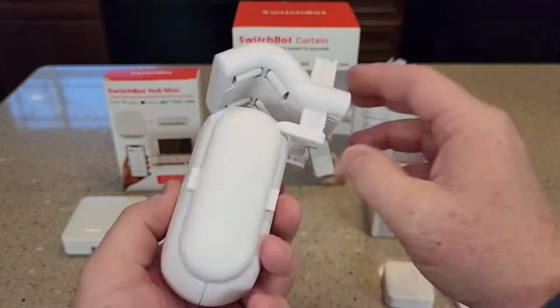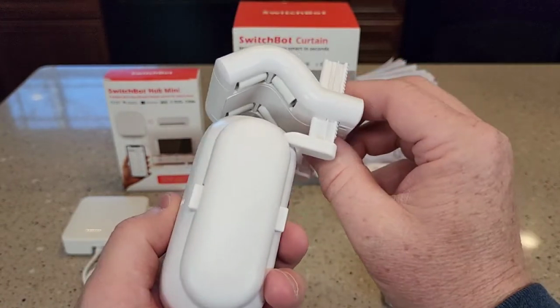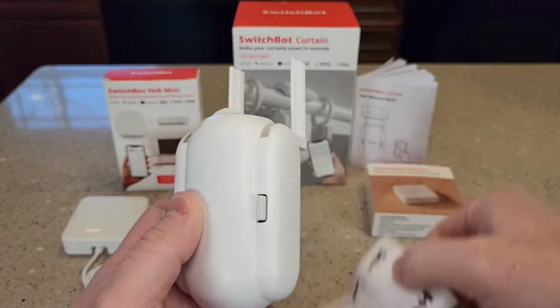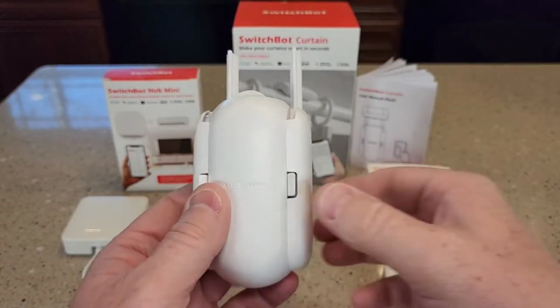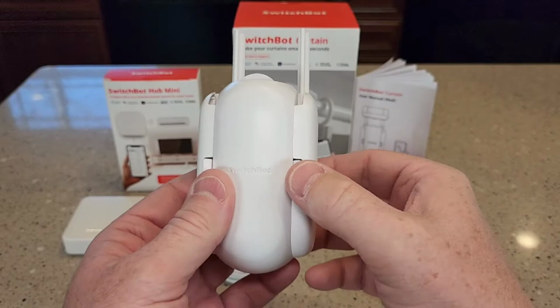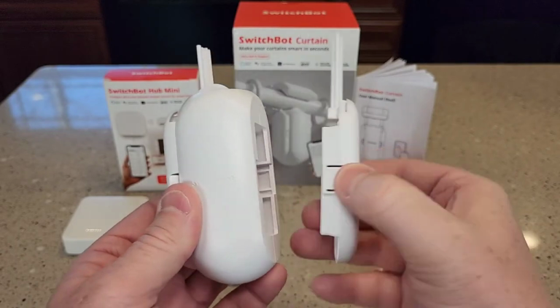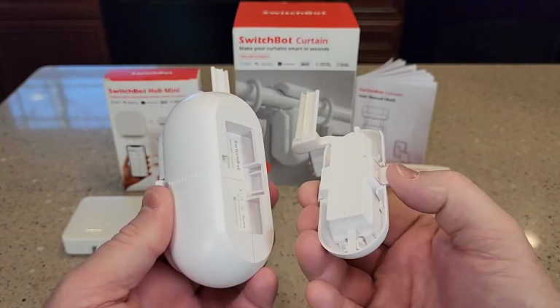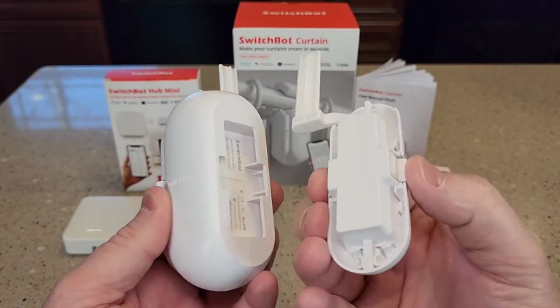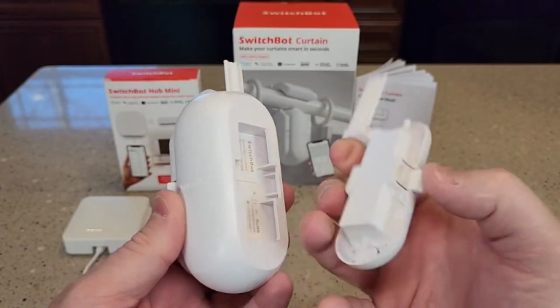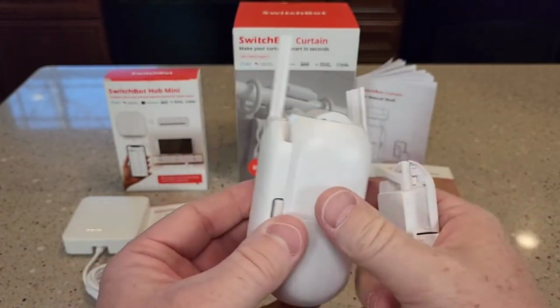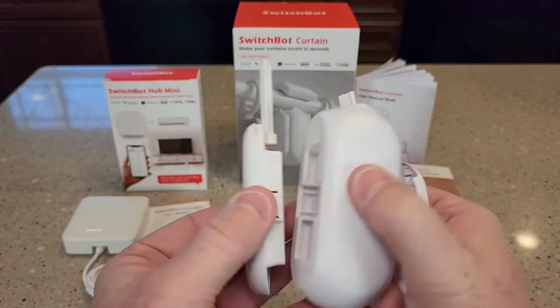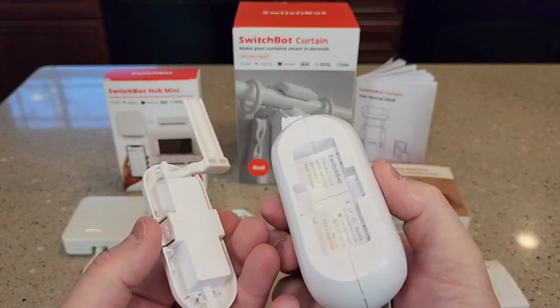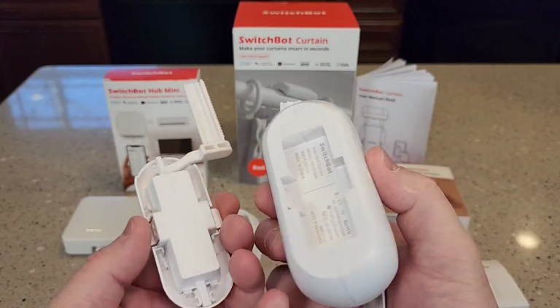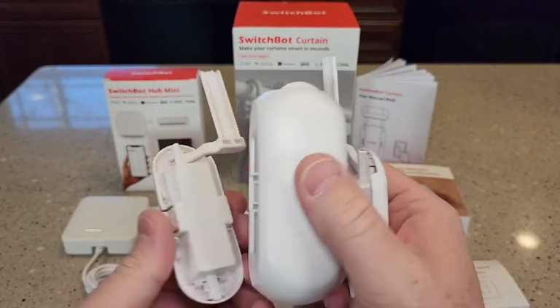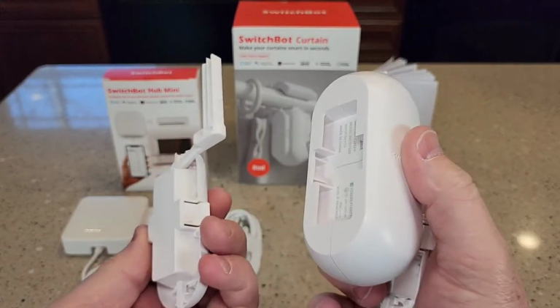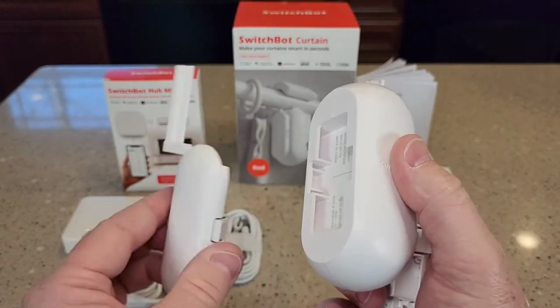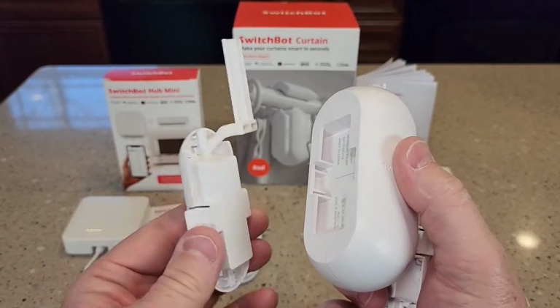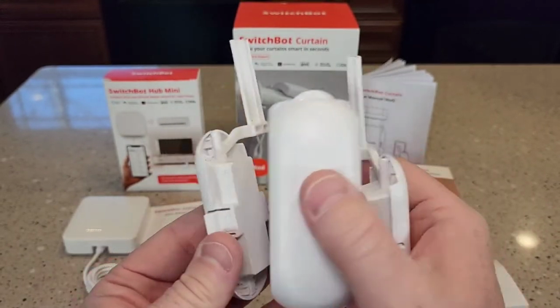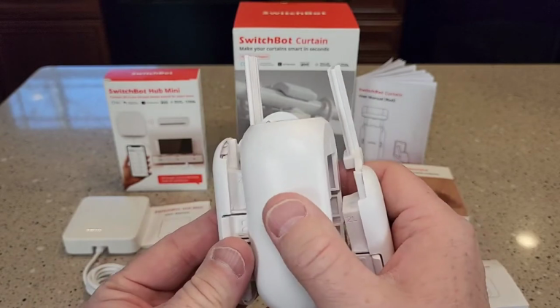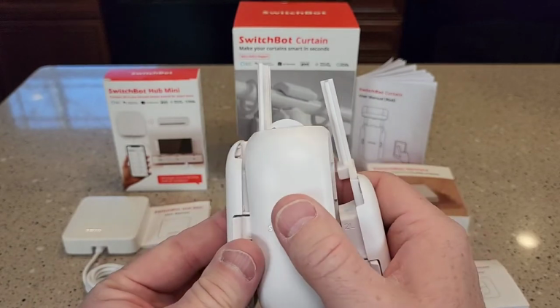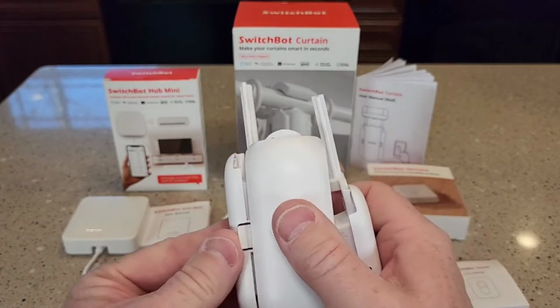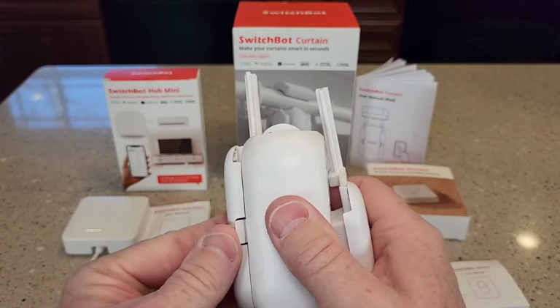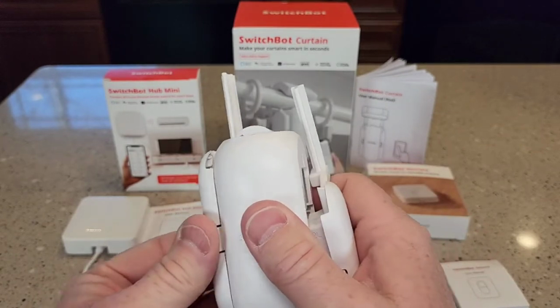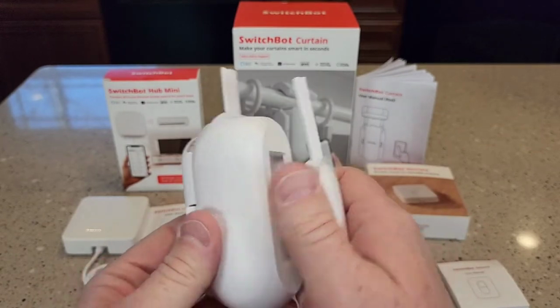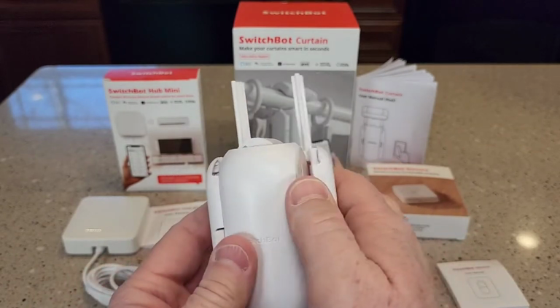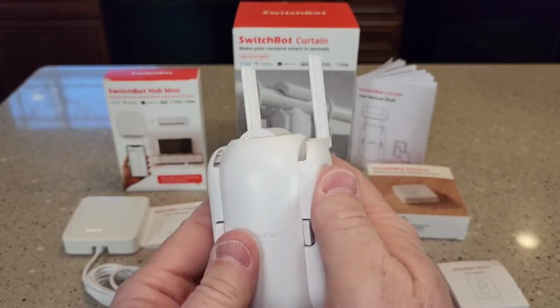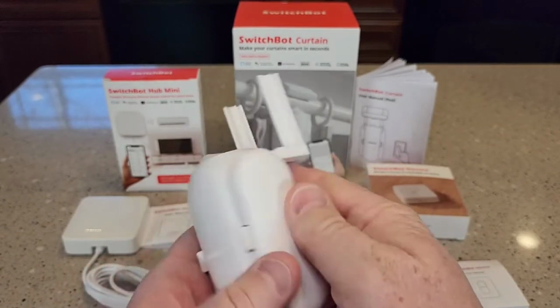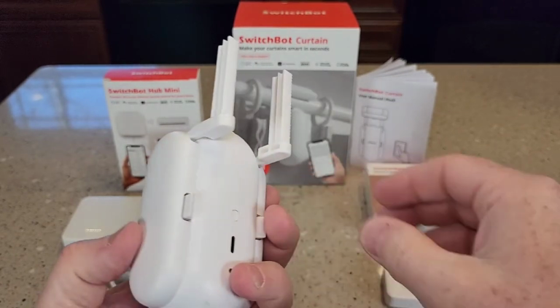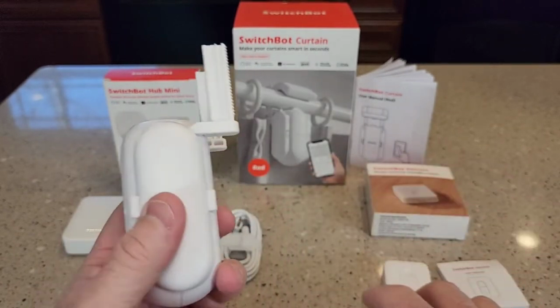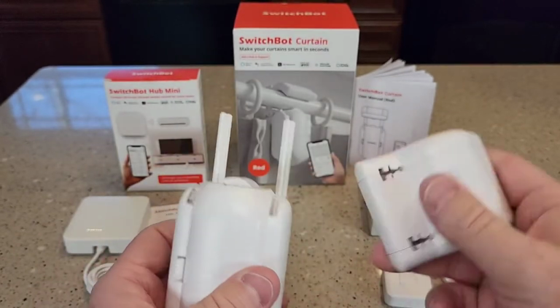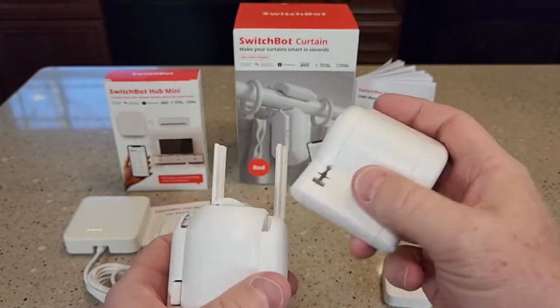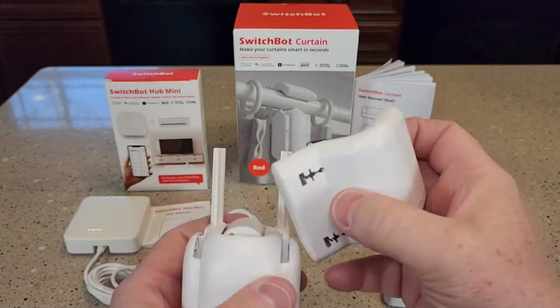The arms do come off — press these little tabs here. Everything seems very well made.